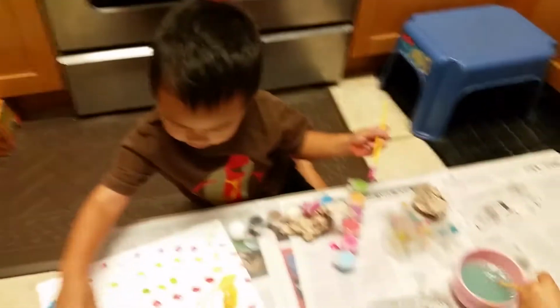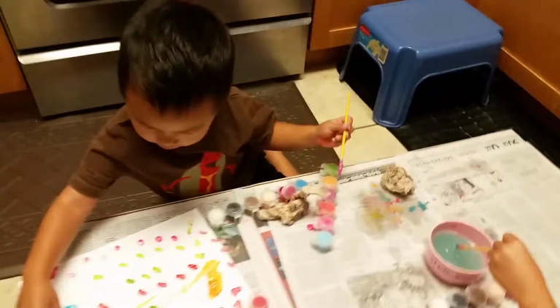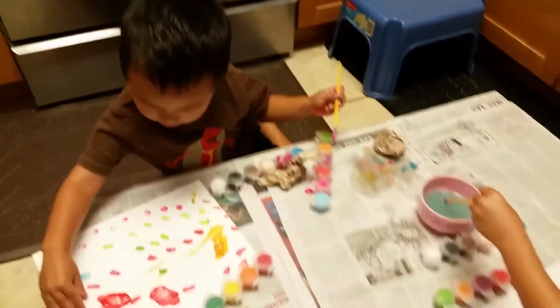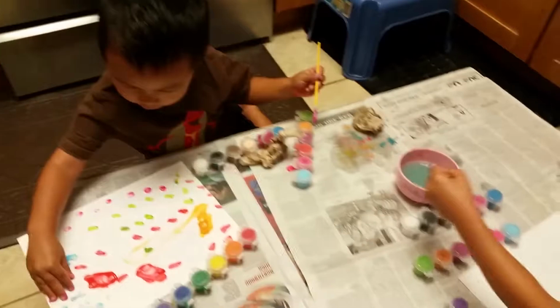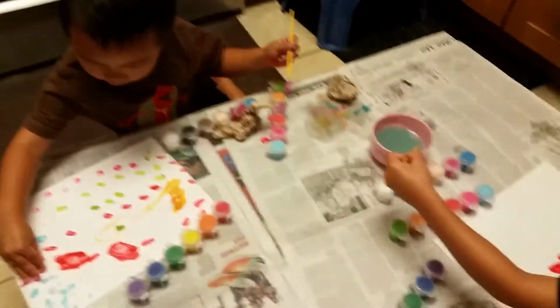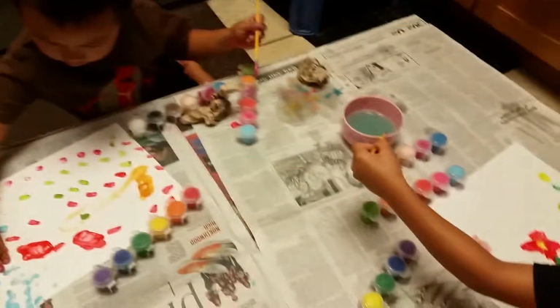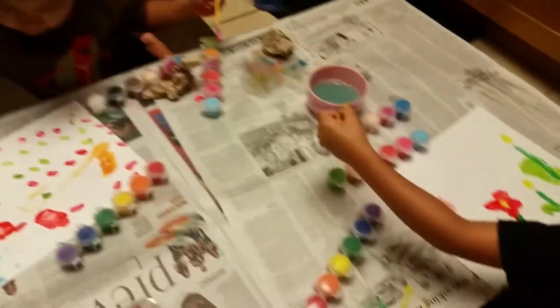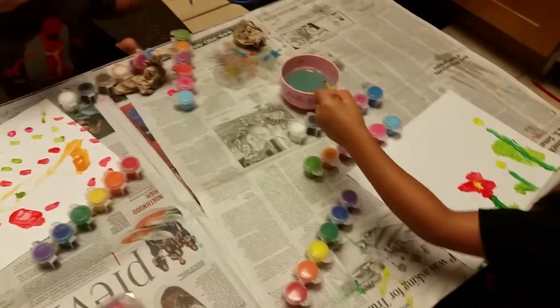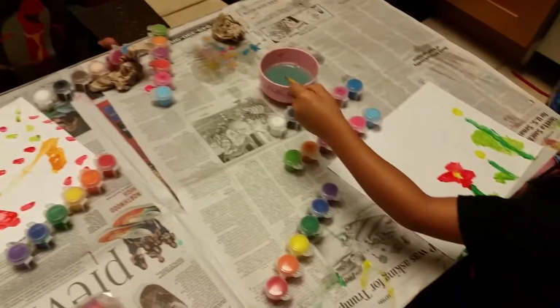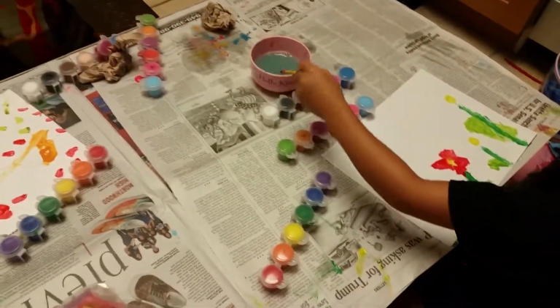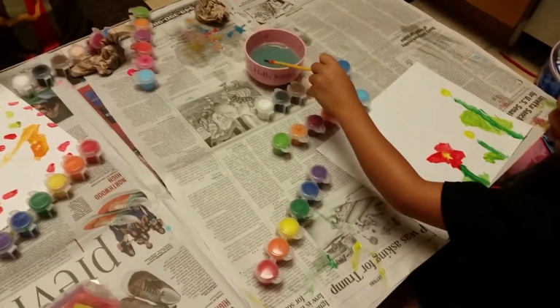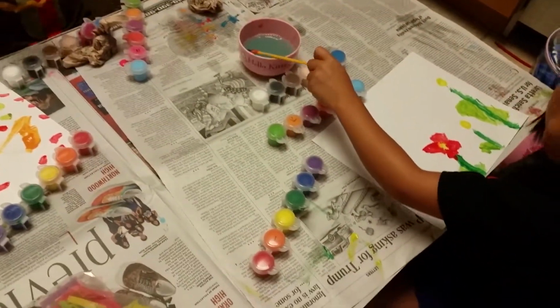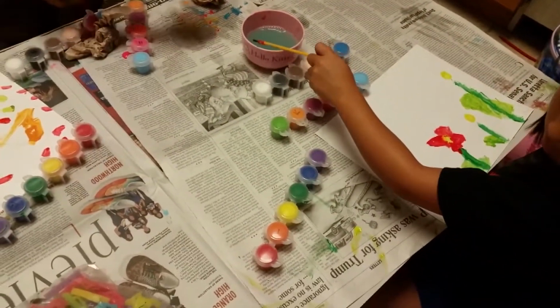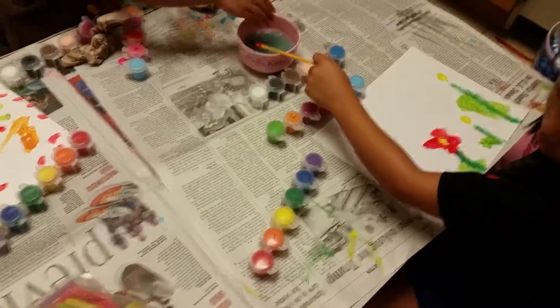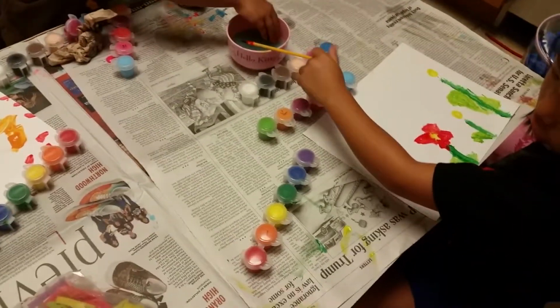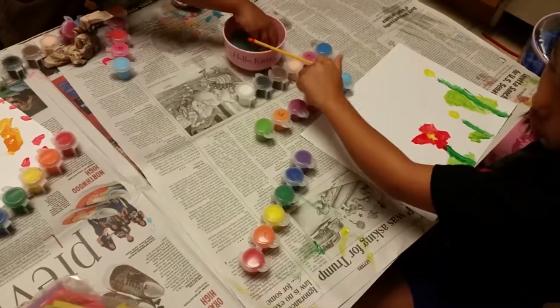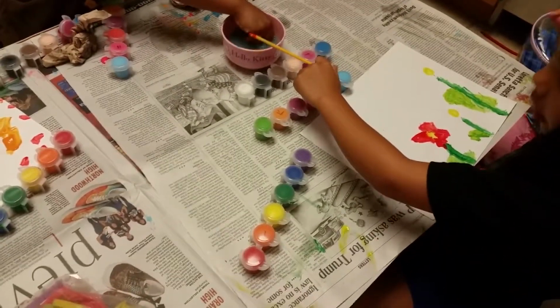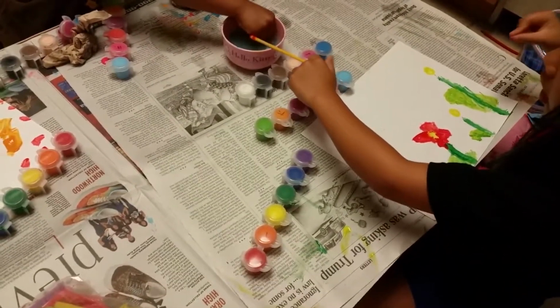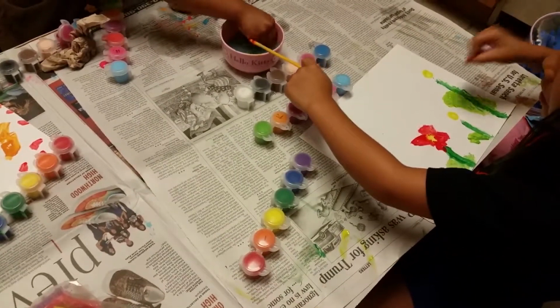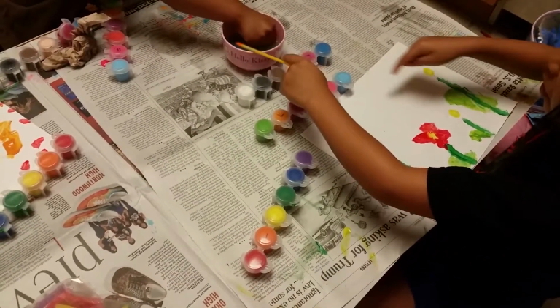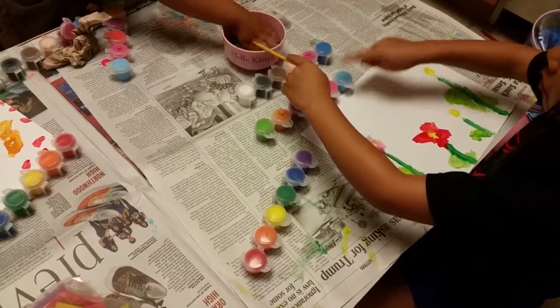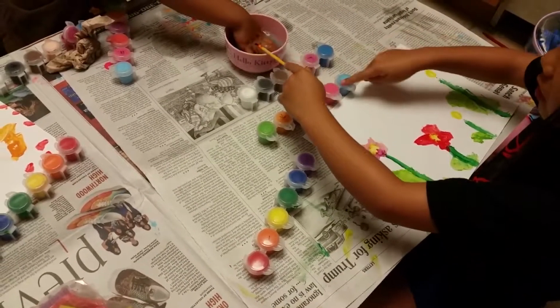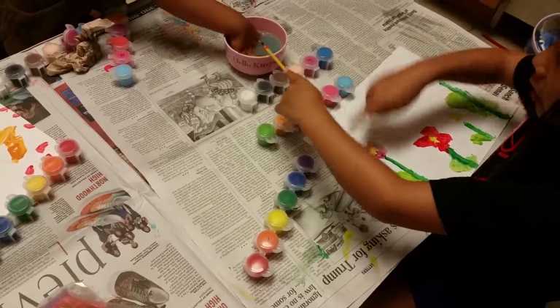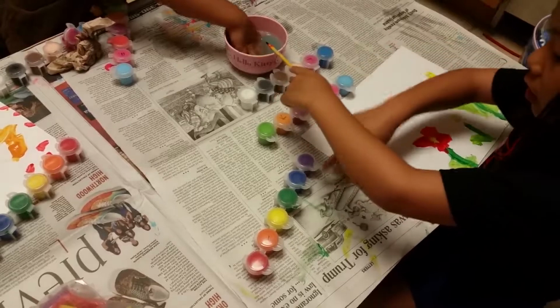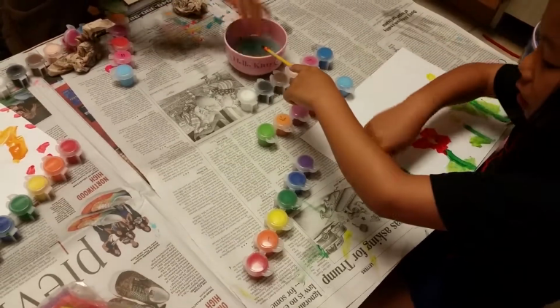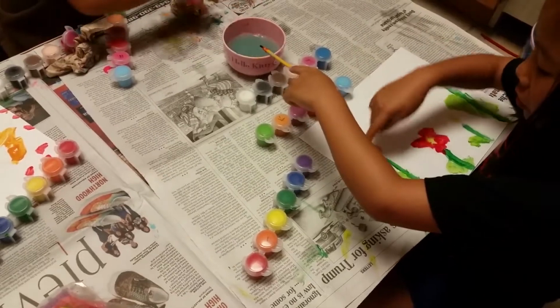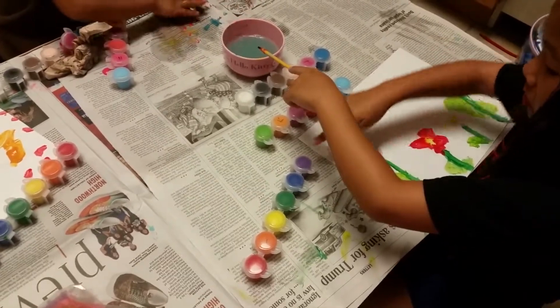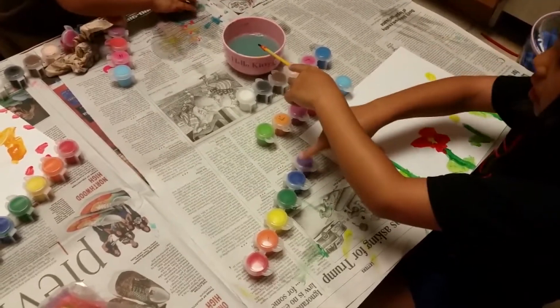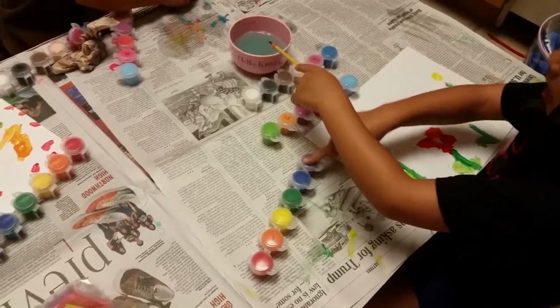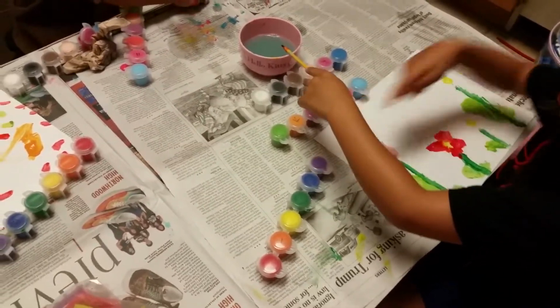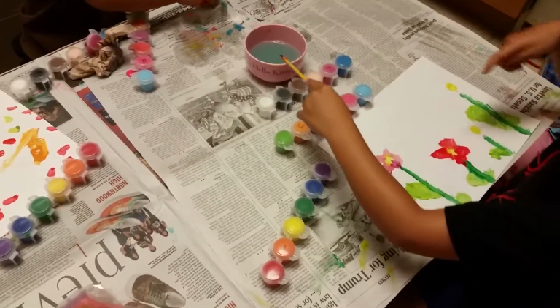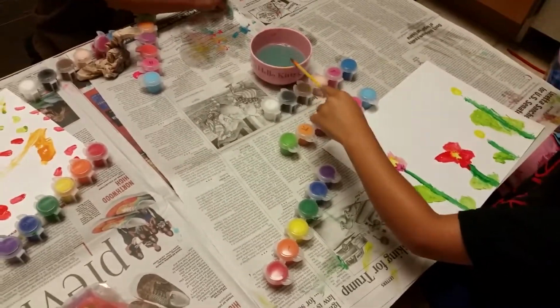What color are you making your next flower, Kiley? I'm not sure. I think I'm making this color or maybe this color.